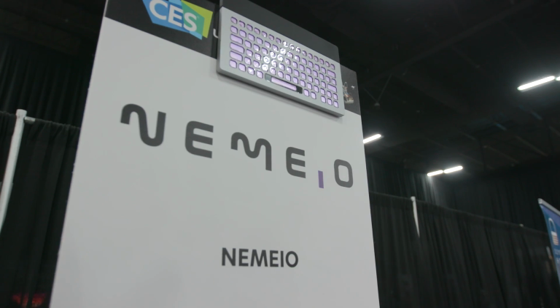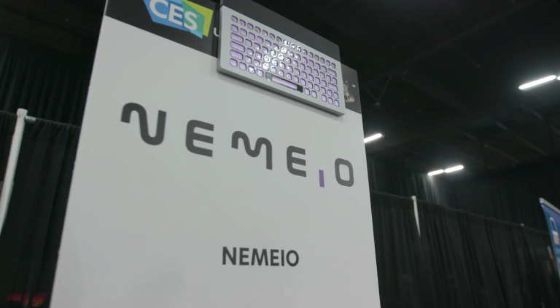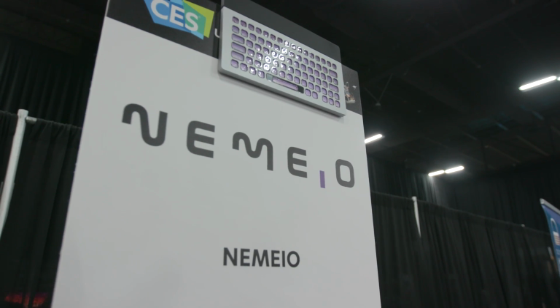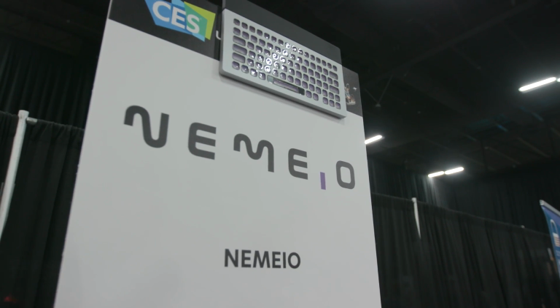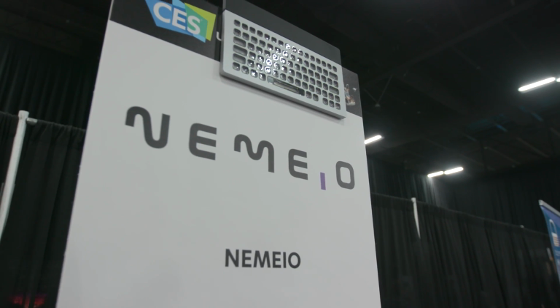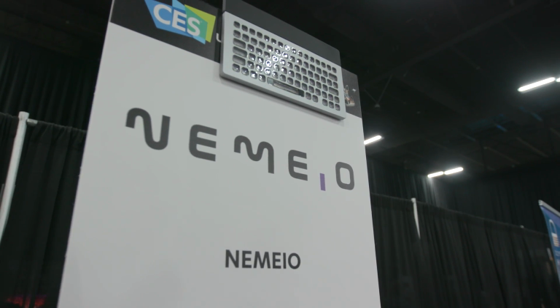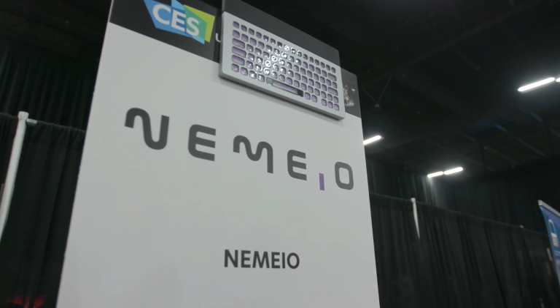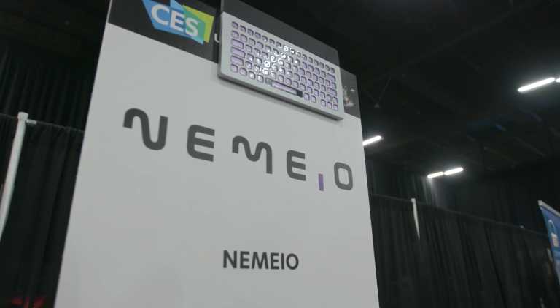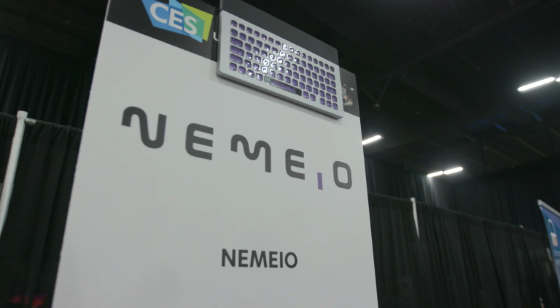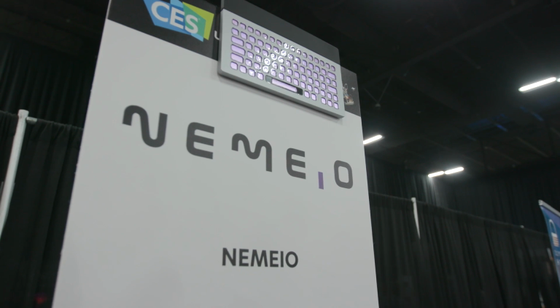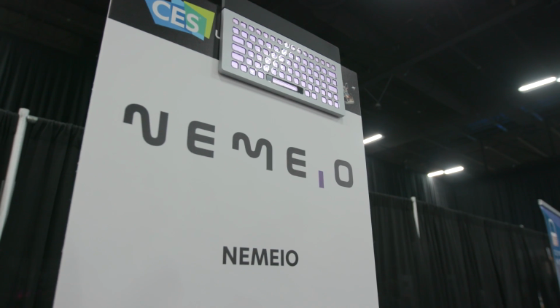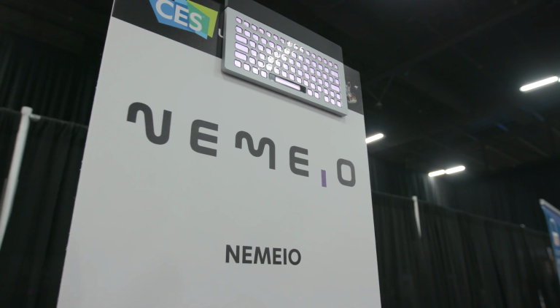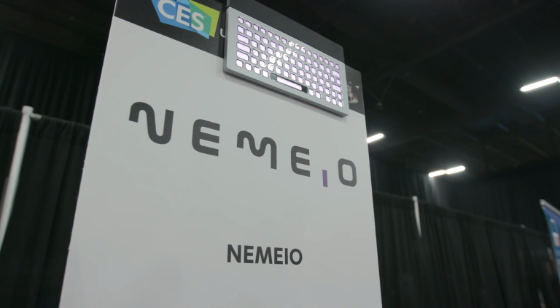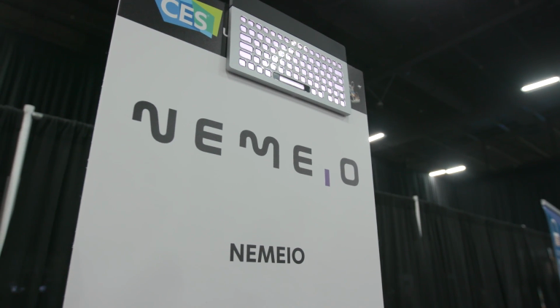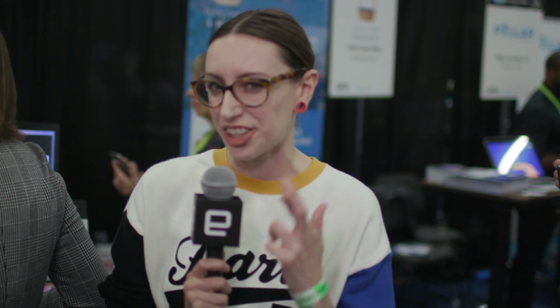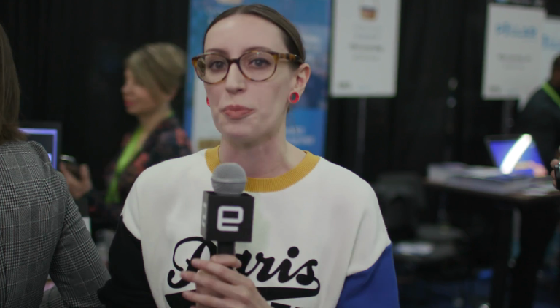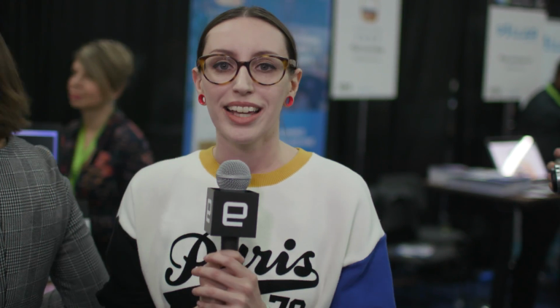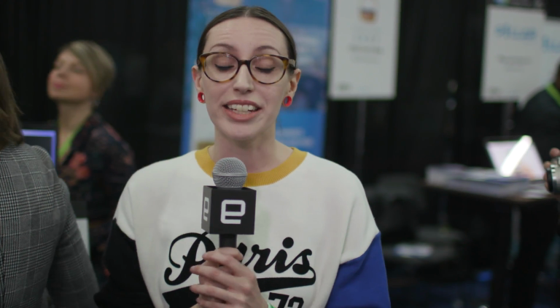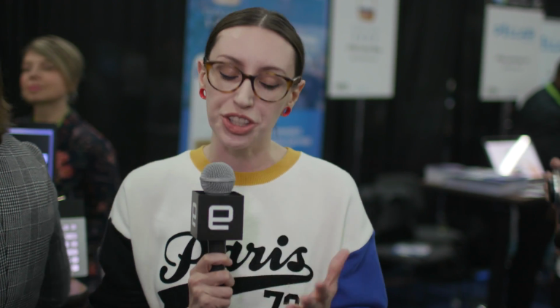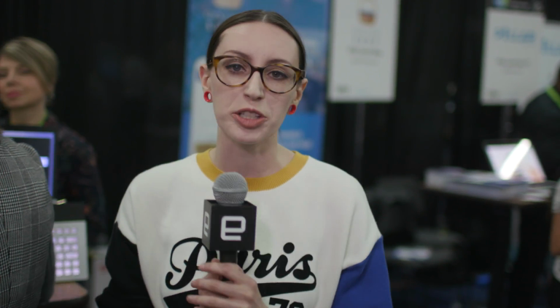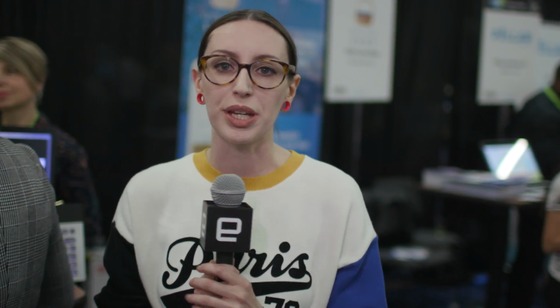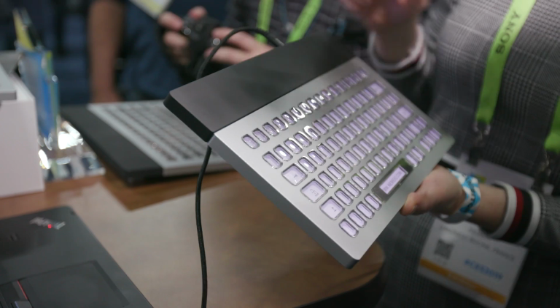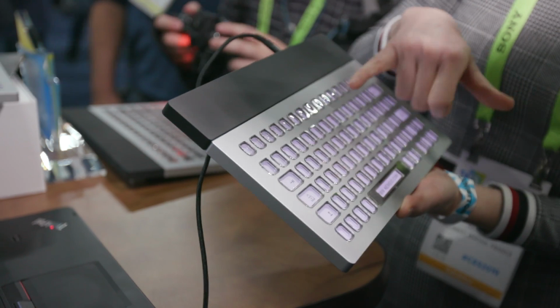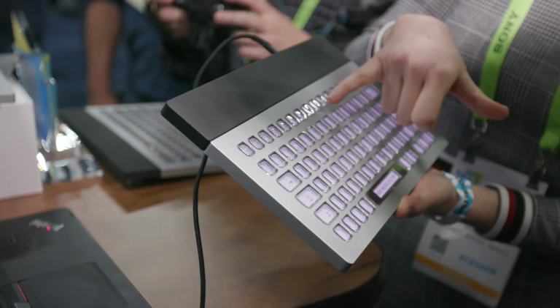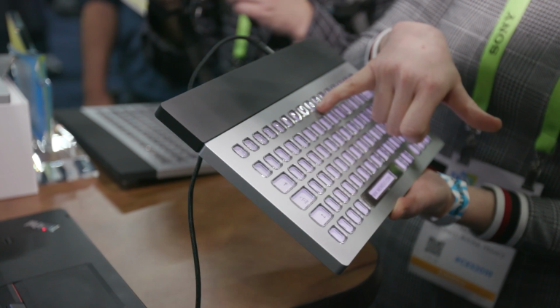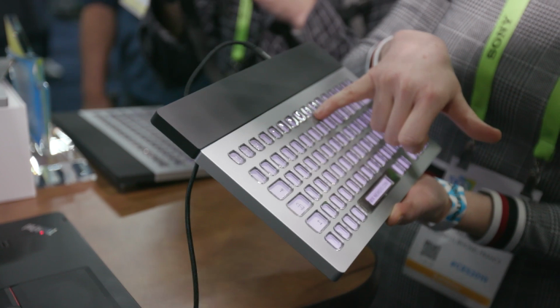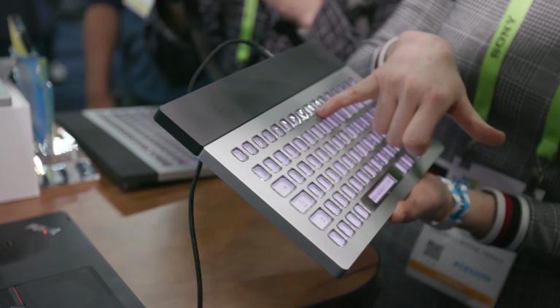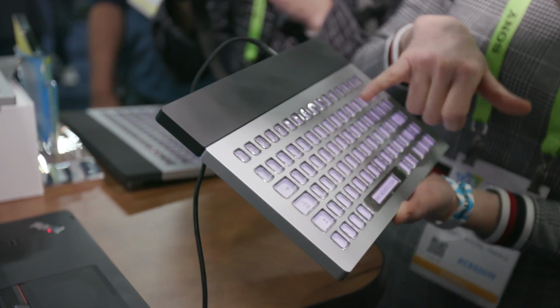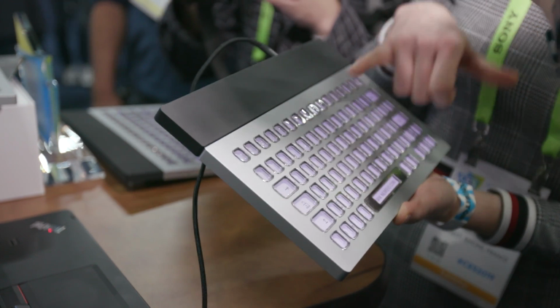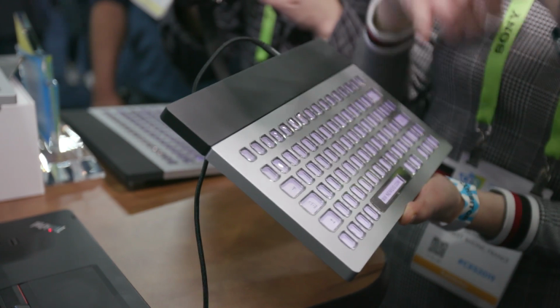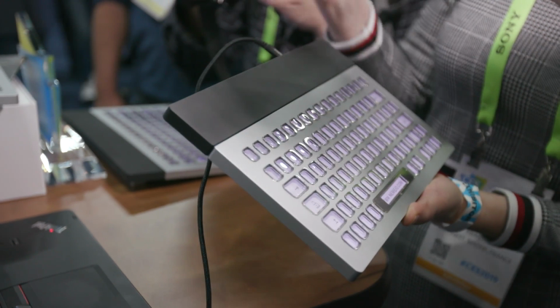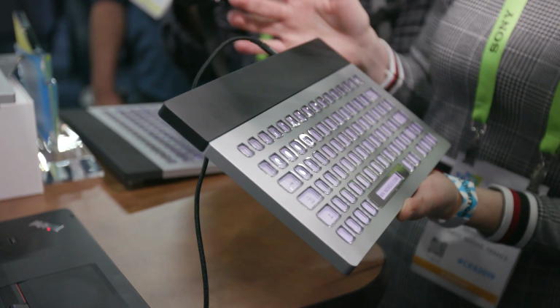Nemeo isn't on the market yet, but designers expect it to be out this summer — that's the hope. It should cost between $300 and $500, though that price is not tied down just yet.